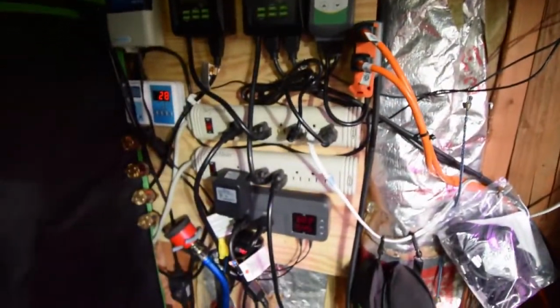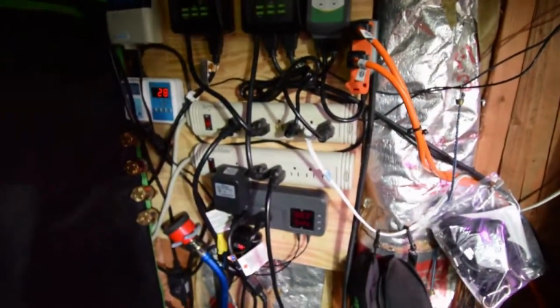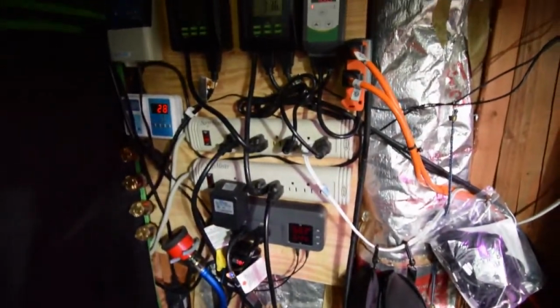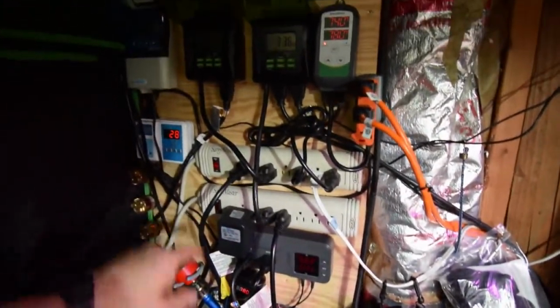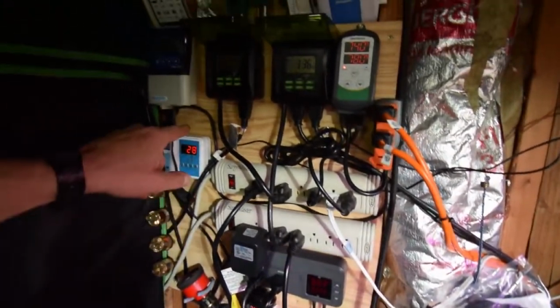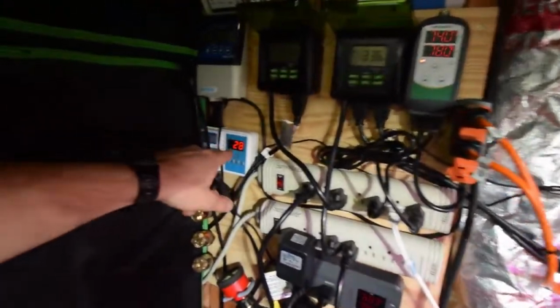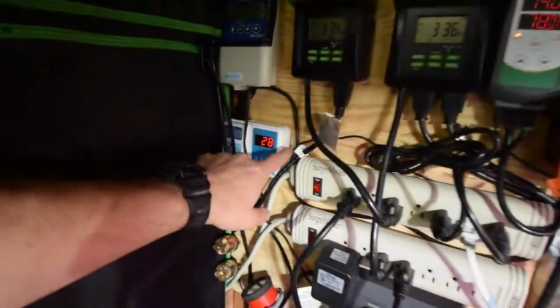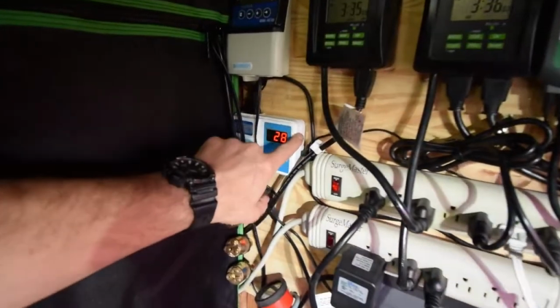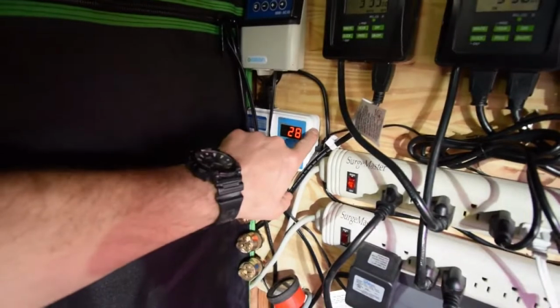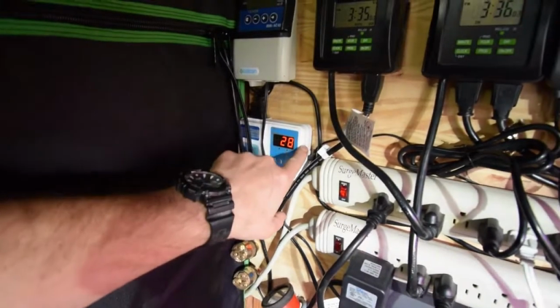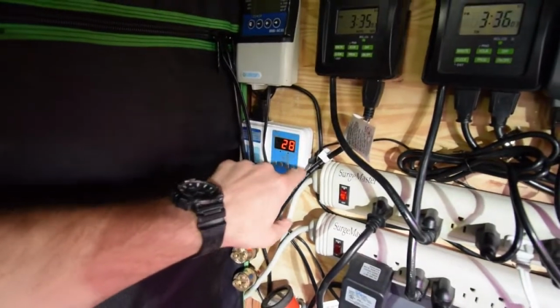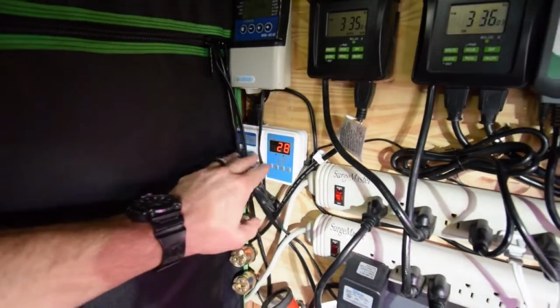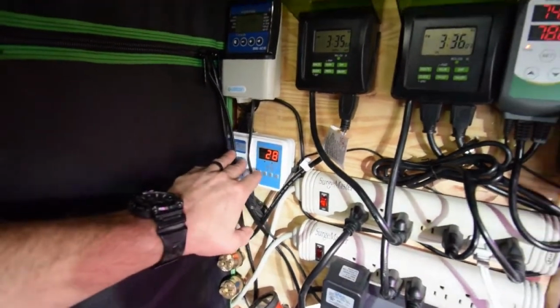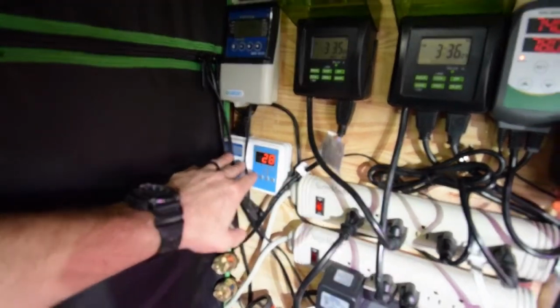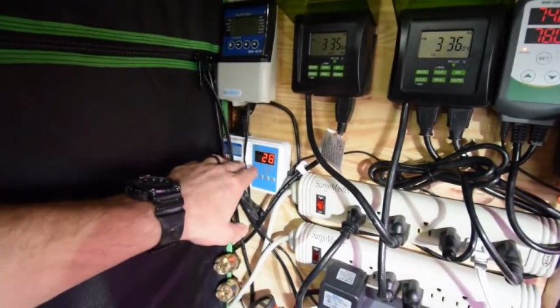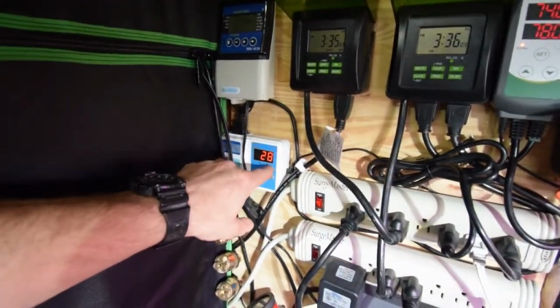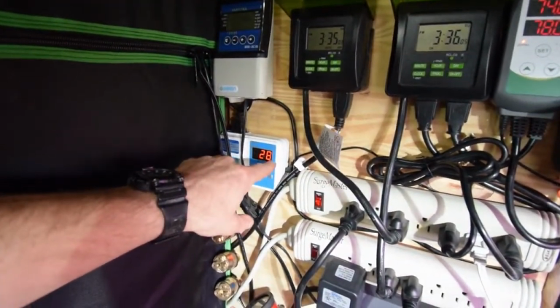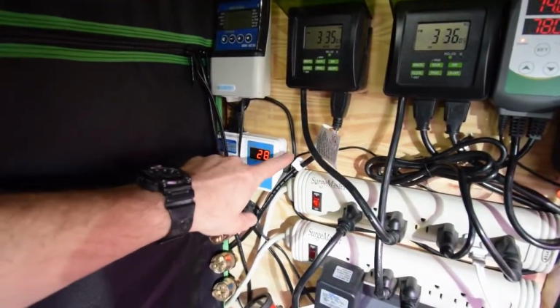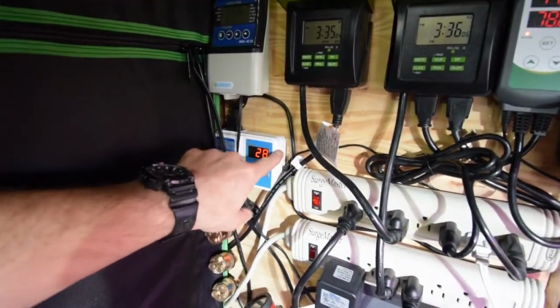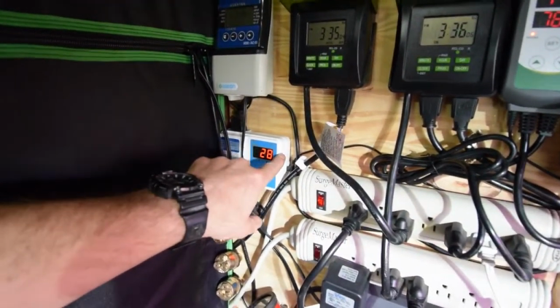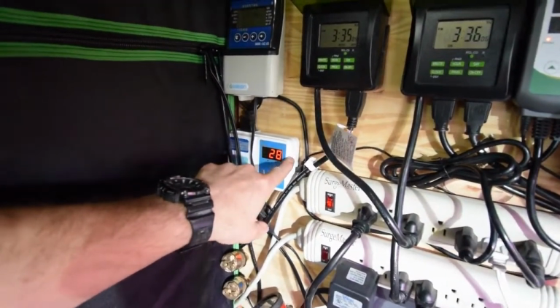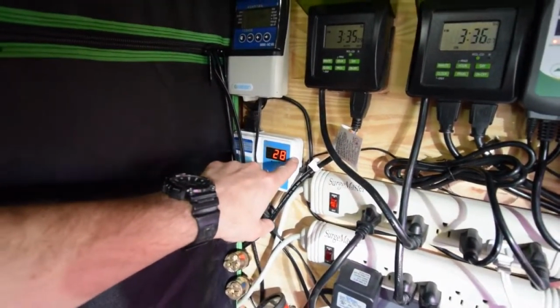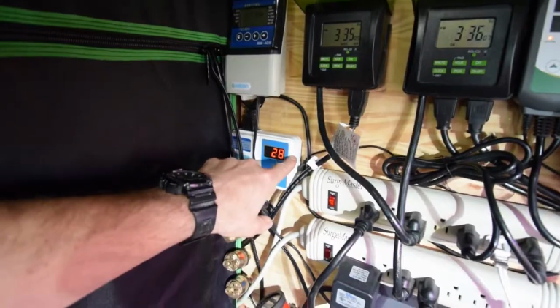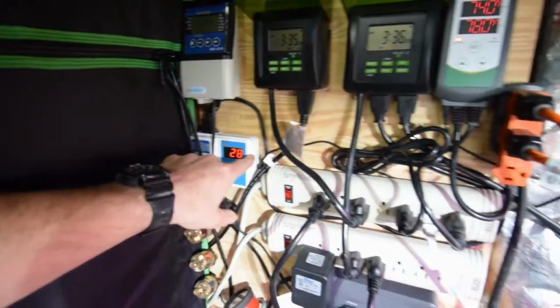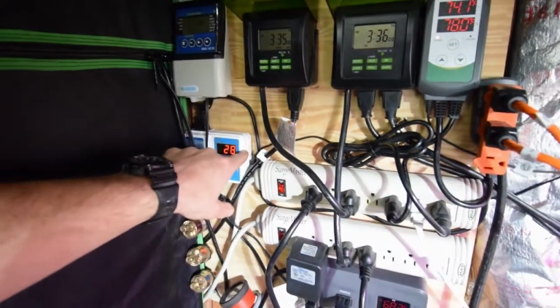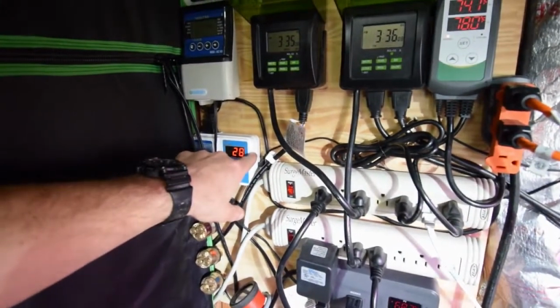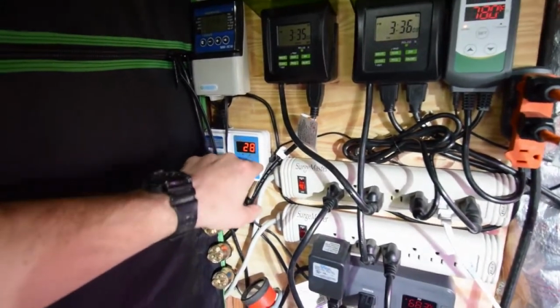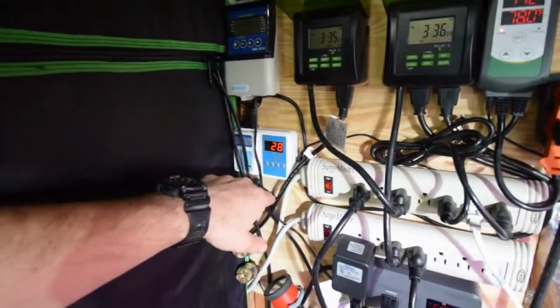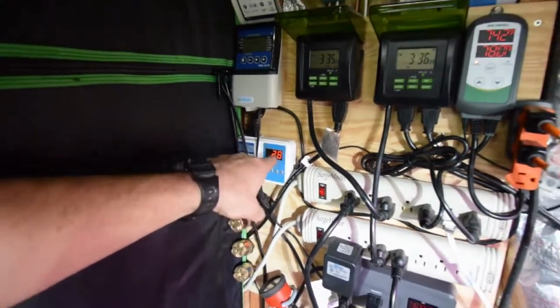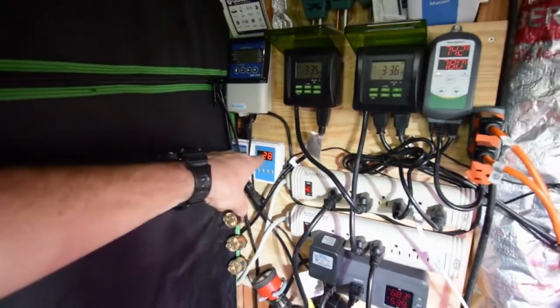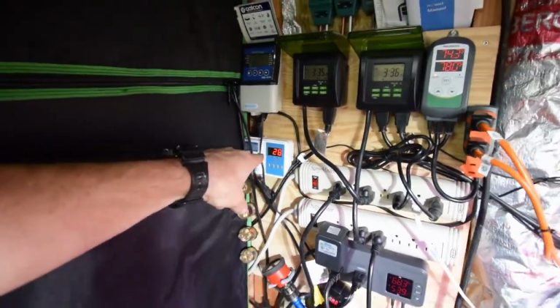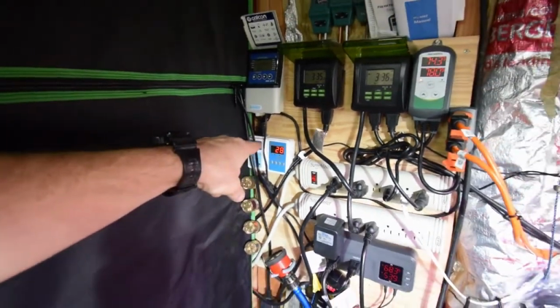And then I have the humidity sensor. This here doesn't control anything. It basically just is a humidity sensor to let me know how much humidity is inside the tent at the moment. I run pretty low humidity.